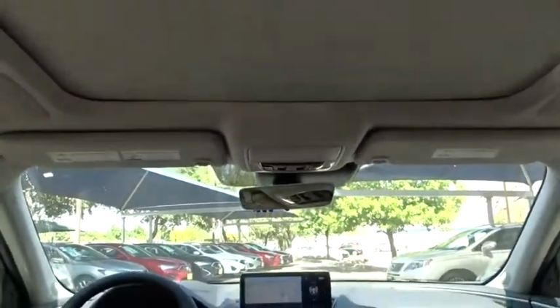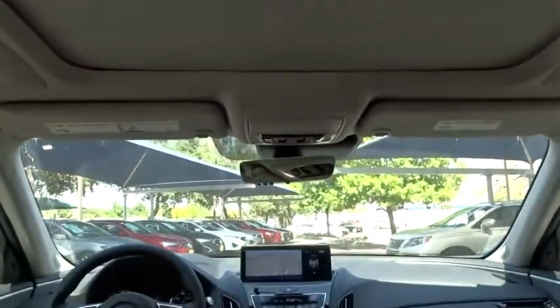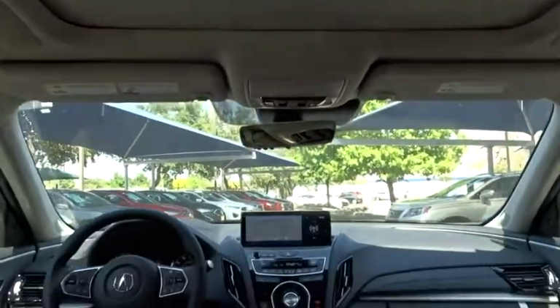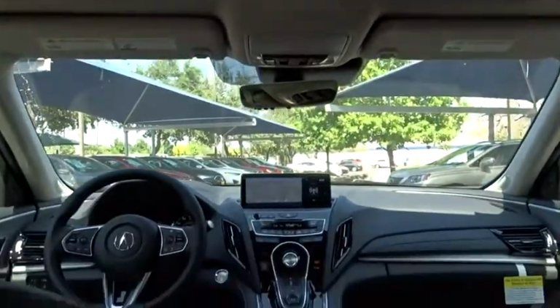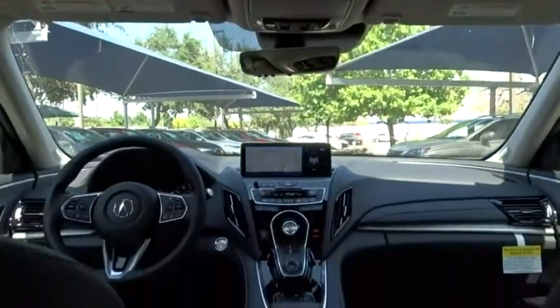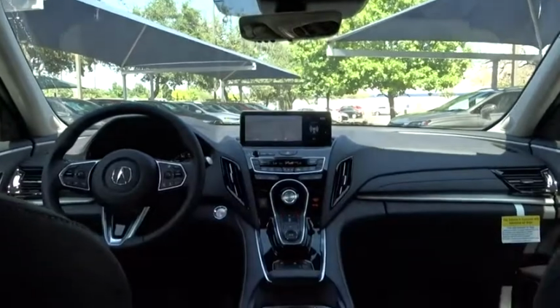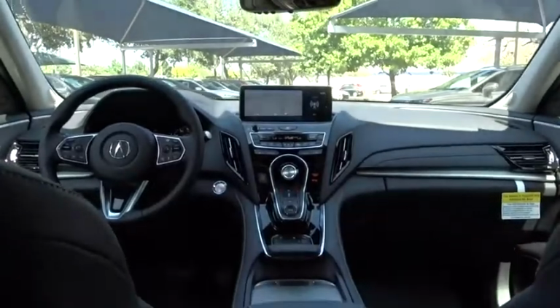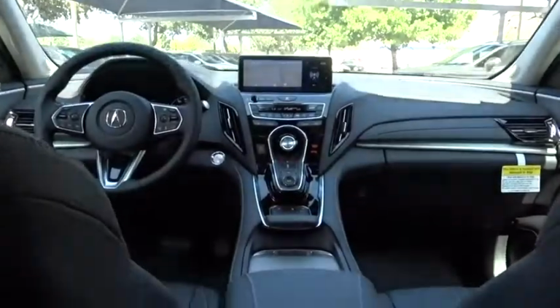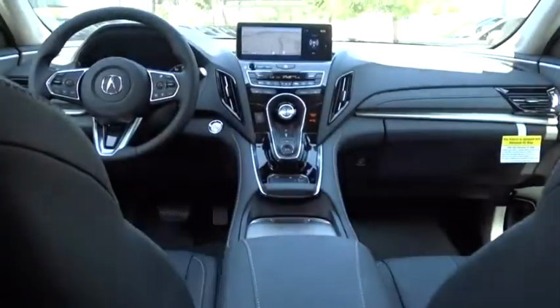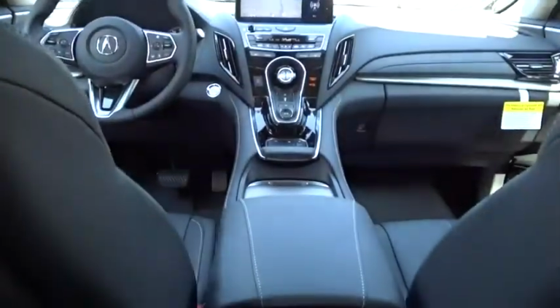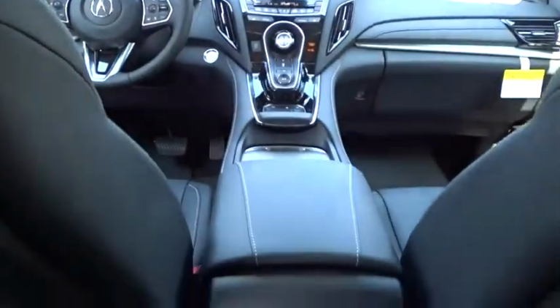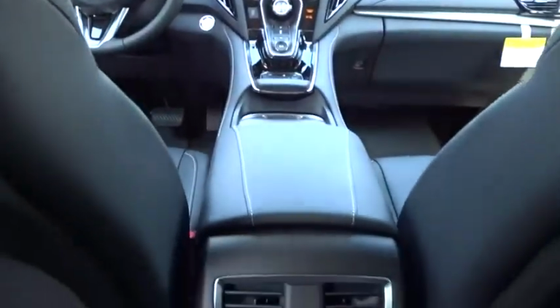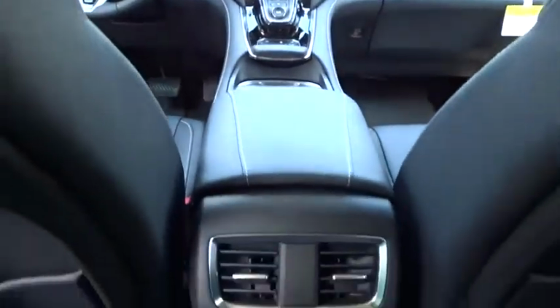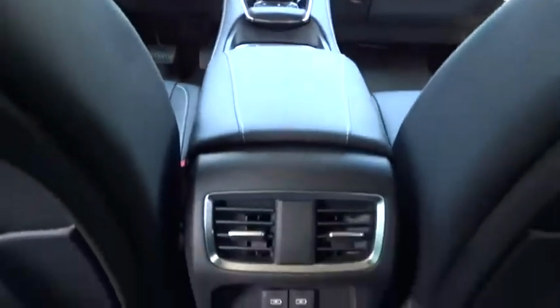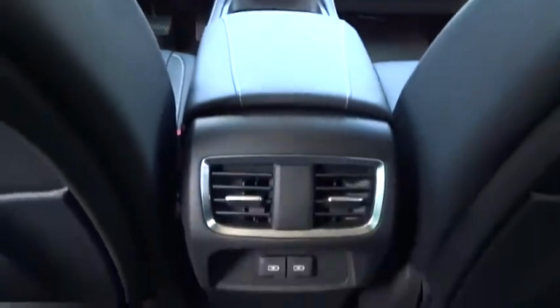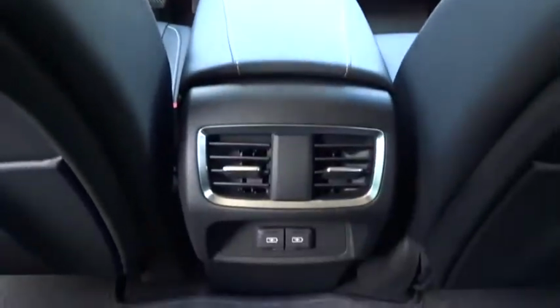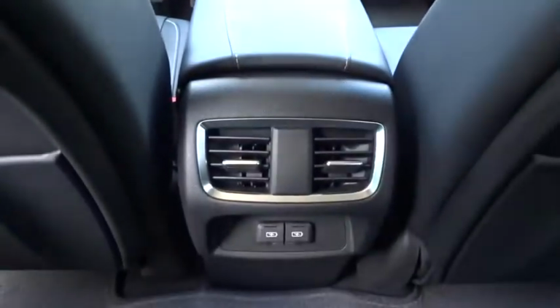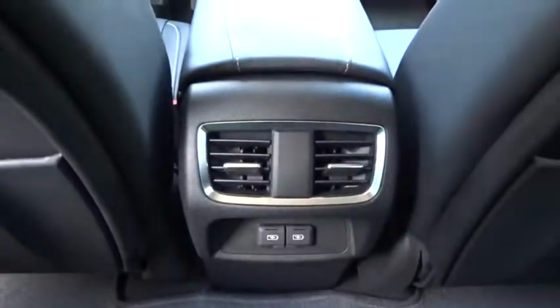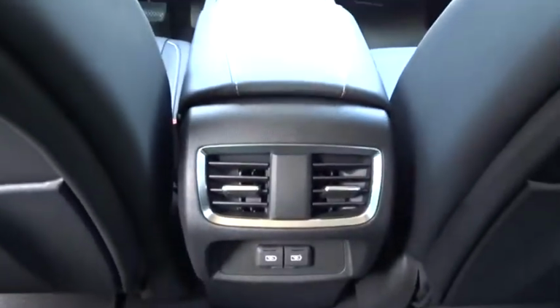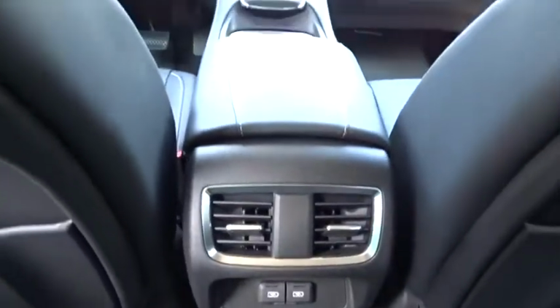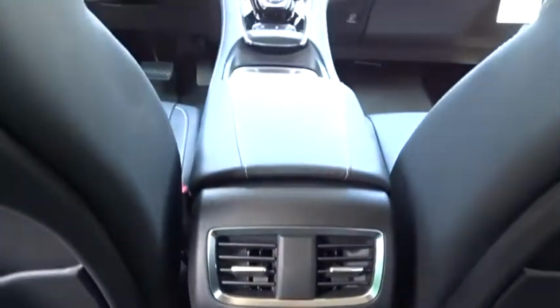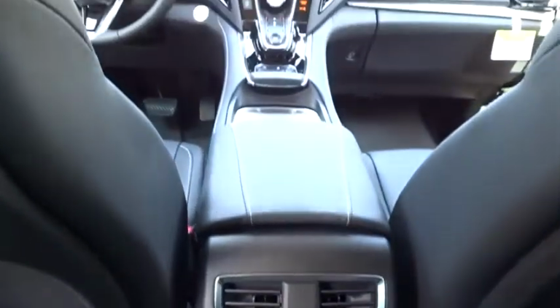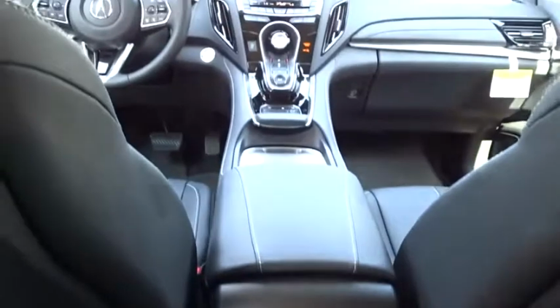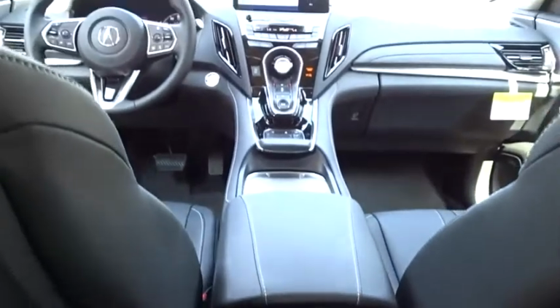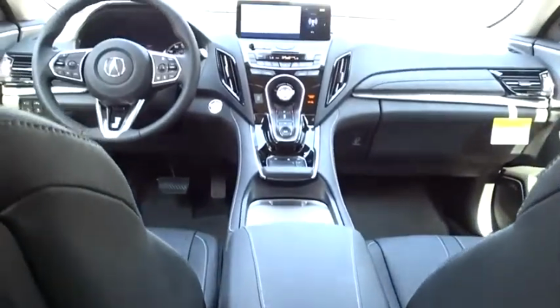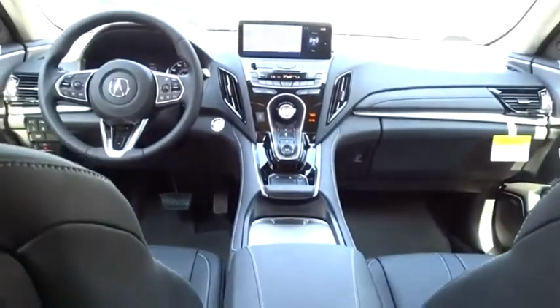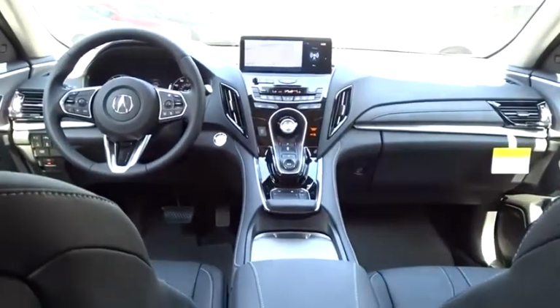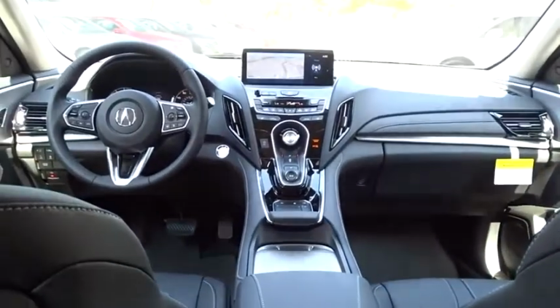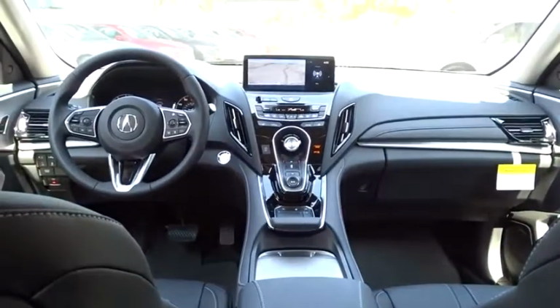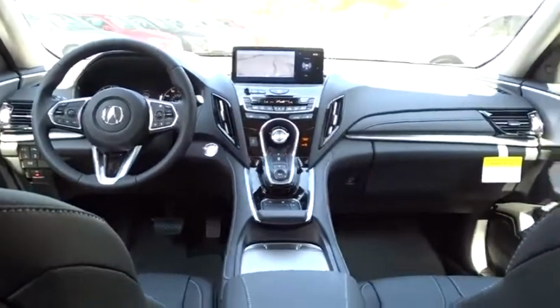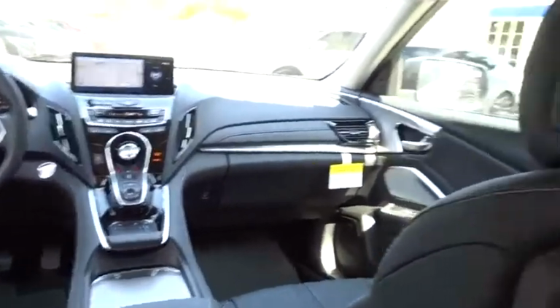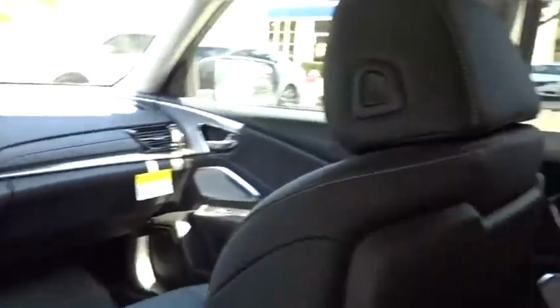Leather wrapped steering wheel, adjustable steering wheel, power steering, aluminum wheels, keyless start, auto dimming rear view mirror, cruise control, four wheel disc brakes.